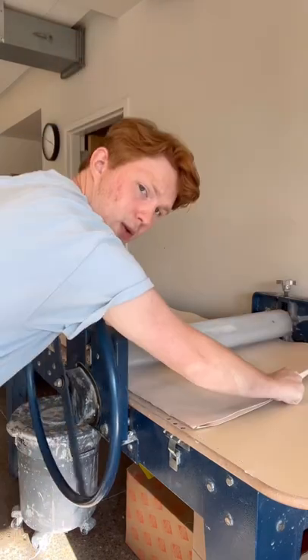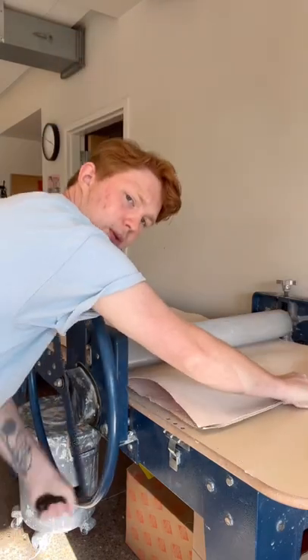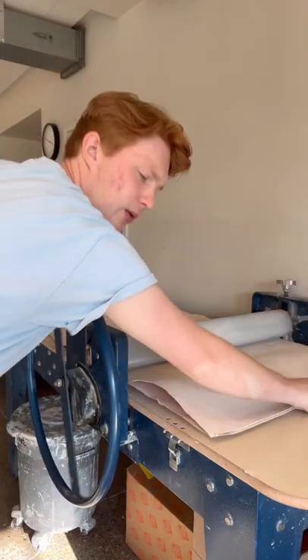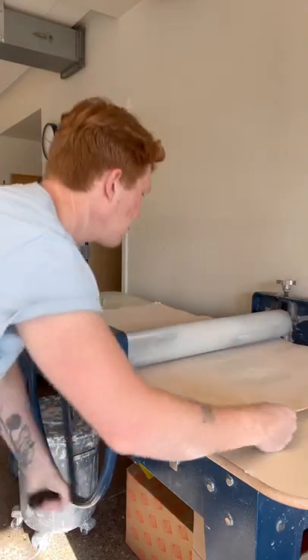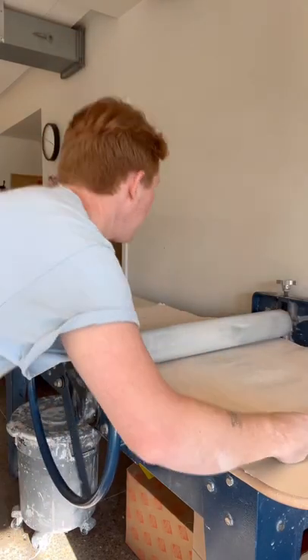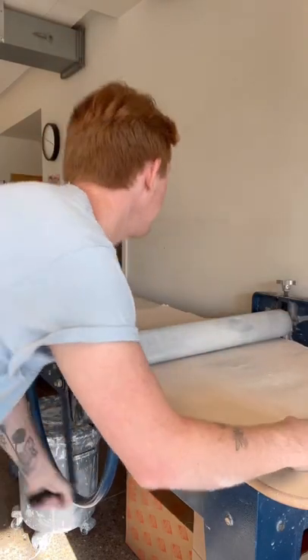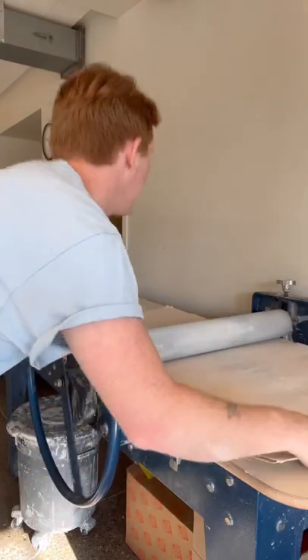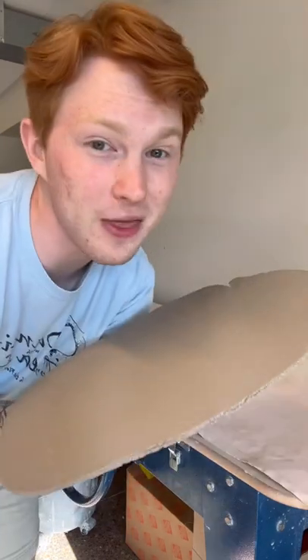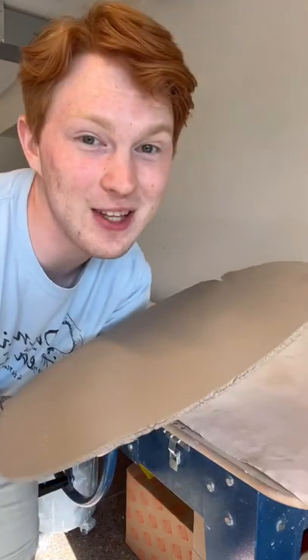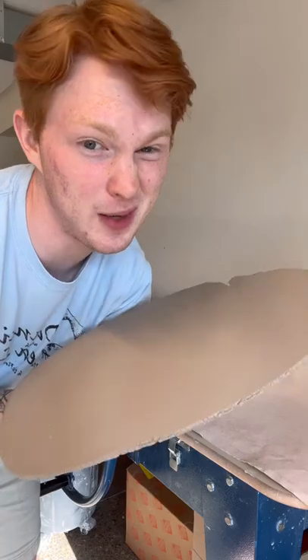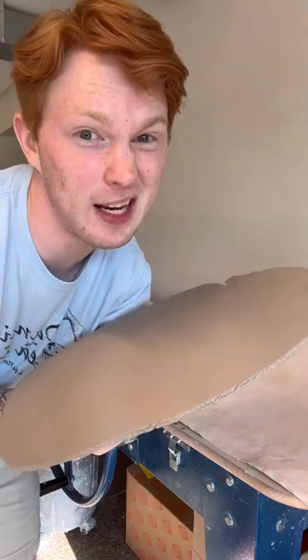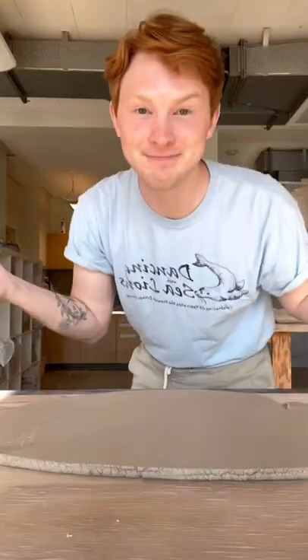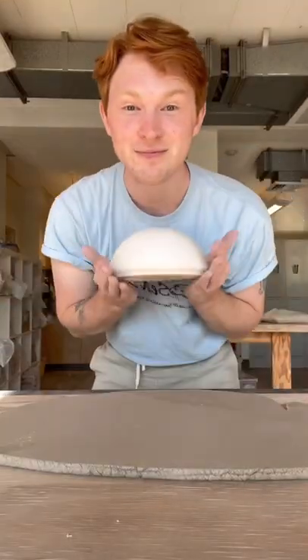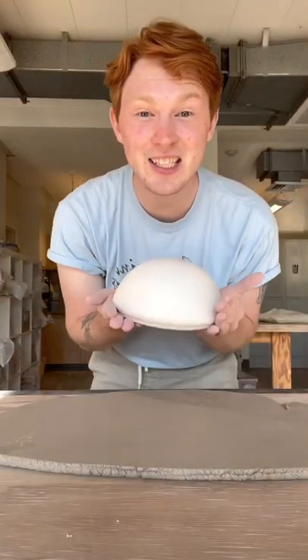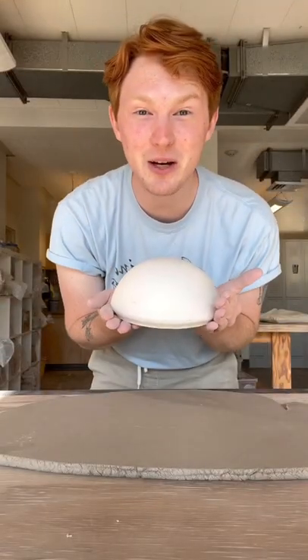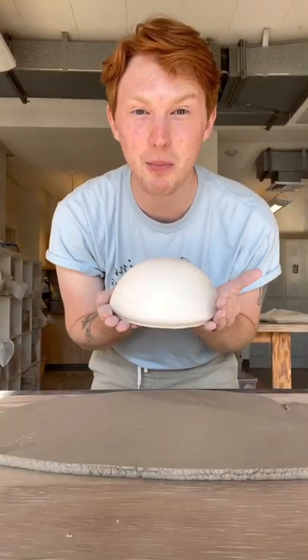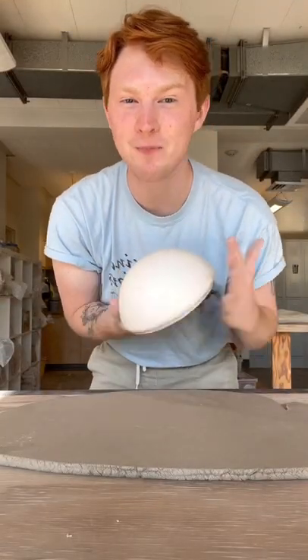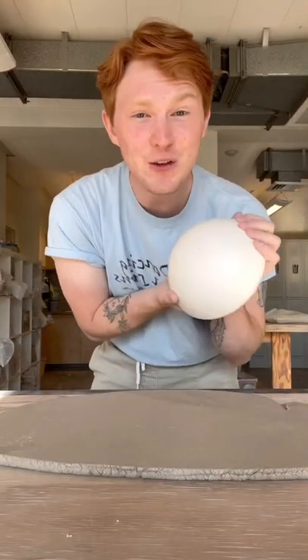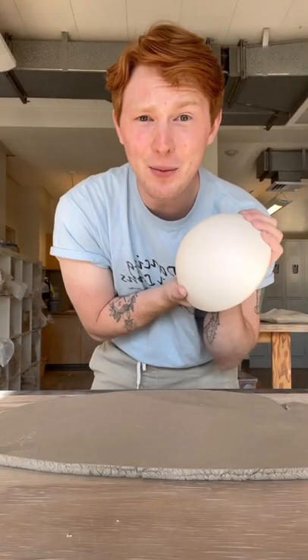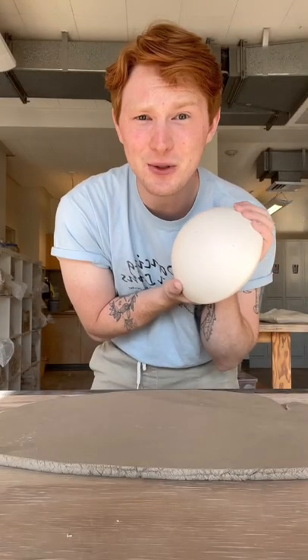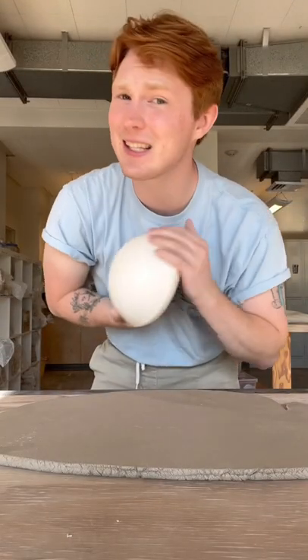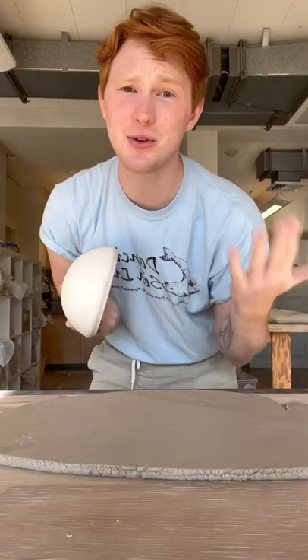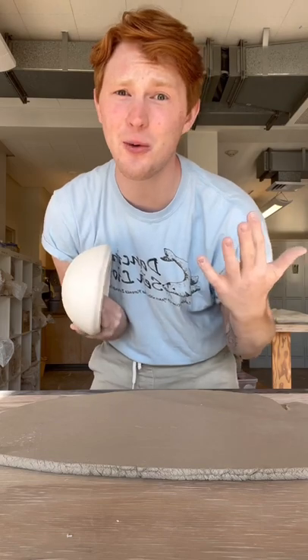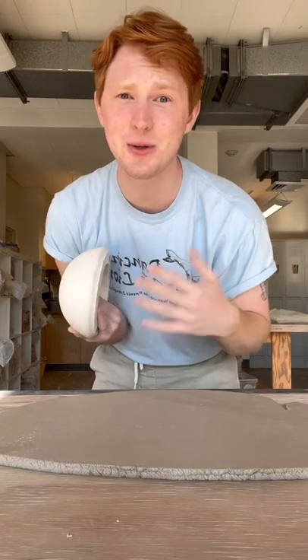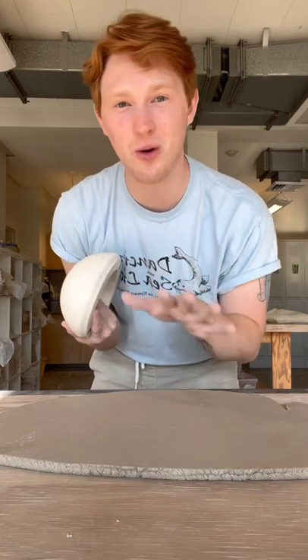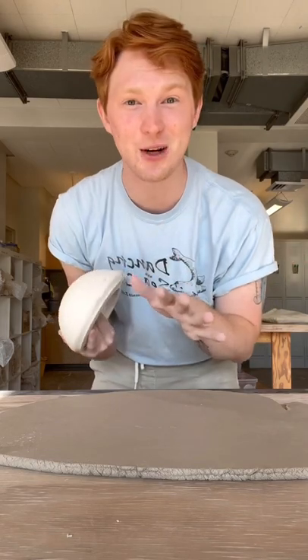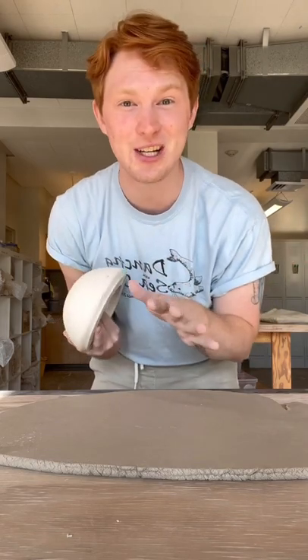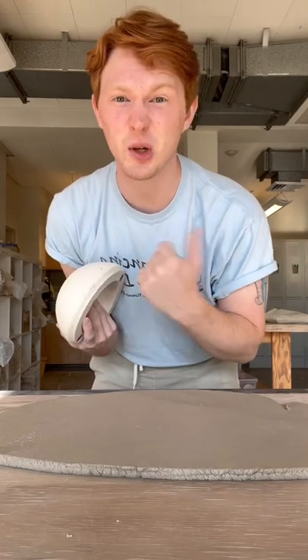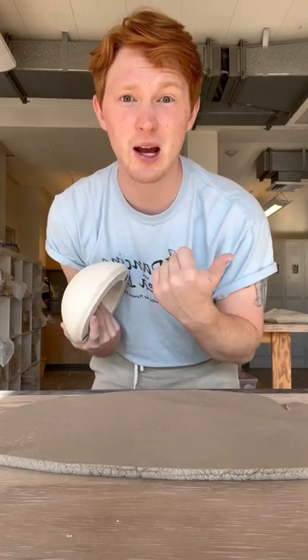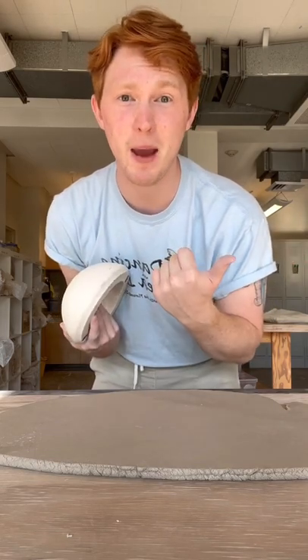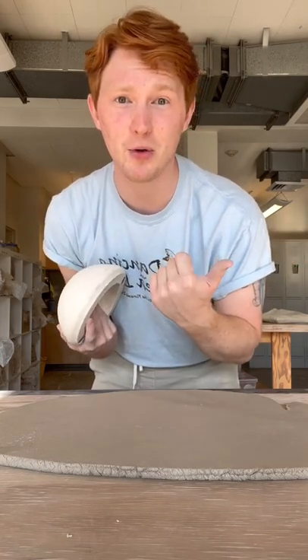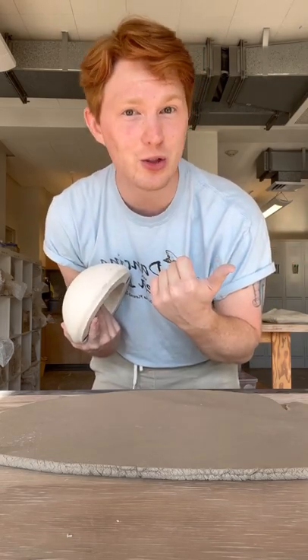Yo-ho, yo-ho, a pirate's life for me. A fourth of an inch thick should be plenty. And this is how we're going to make our bowl form. If you don't have a plaster one like this, you can always use one from your kitchen or even a paper bowl from the dollar store.